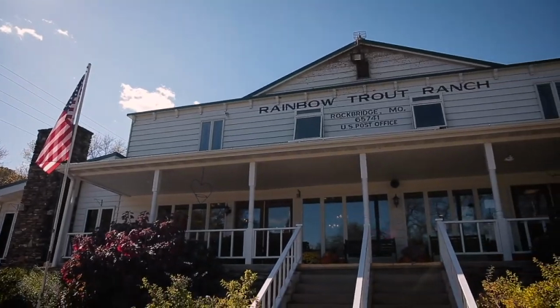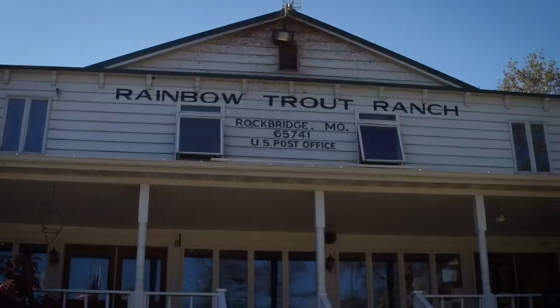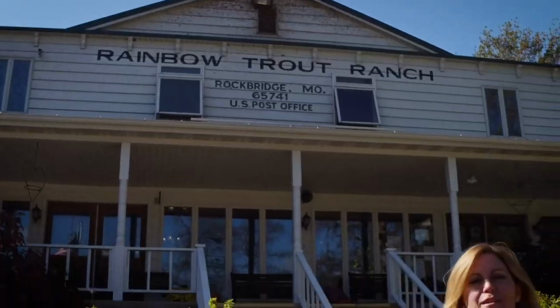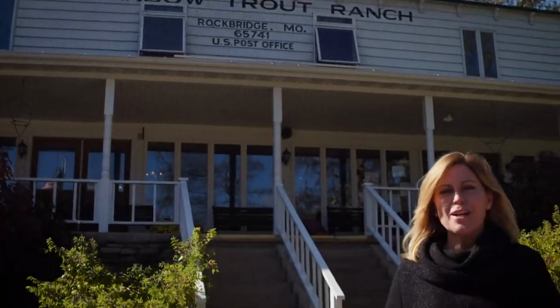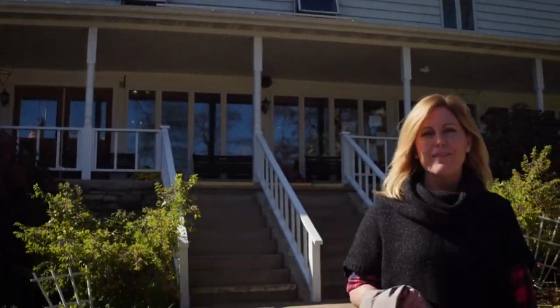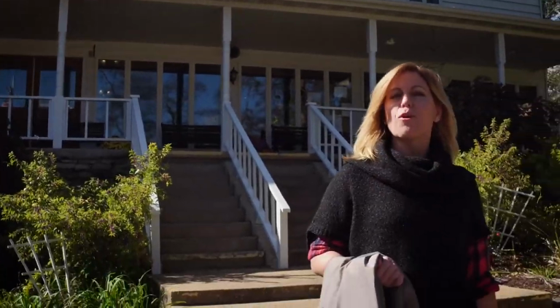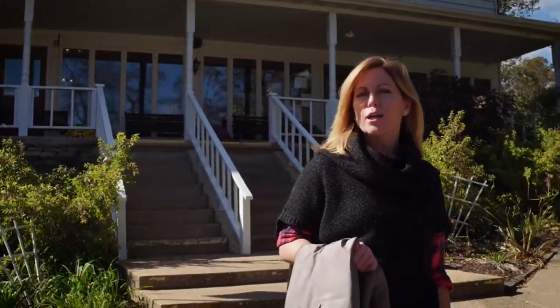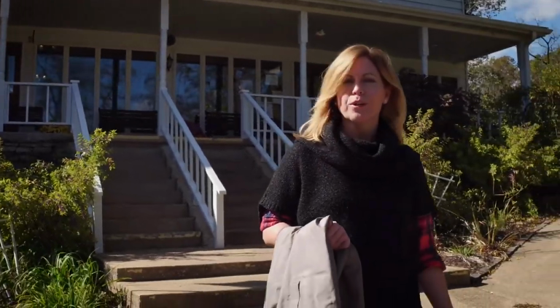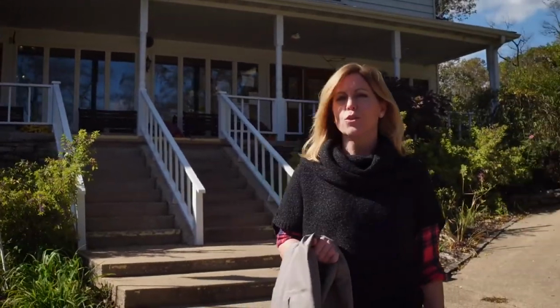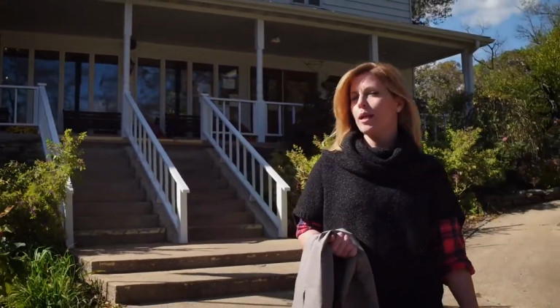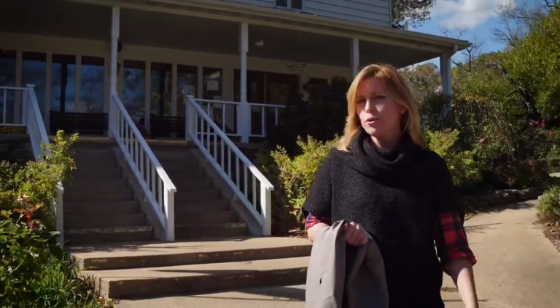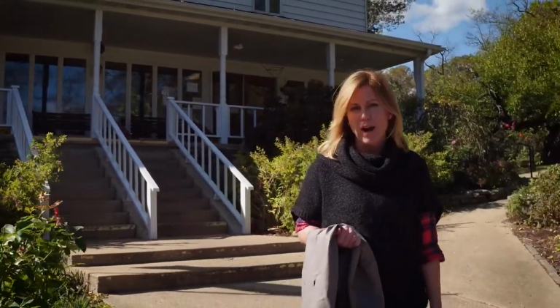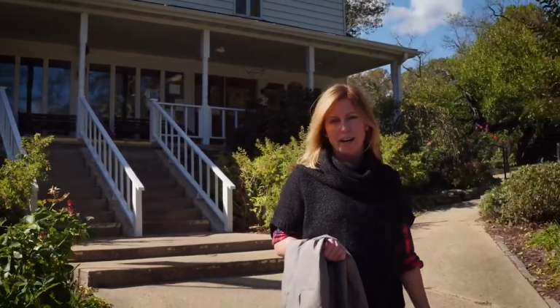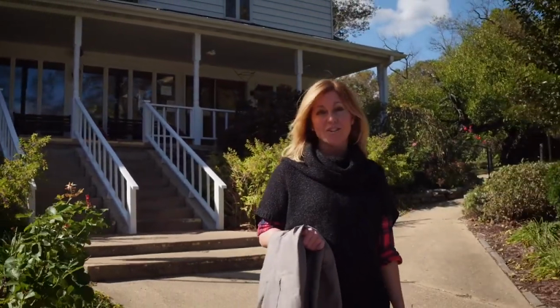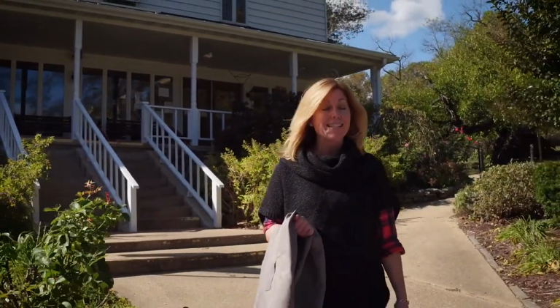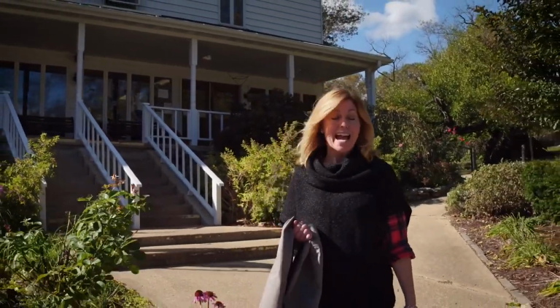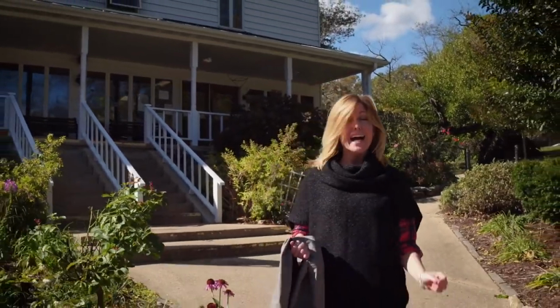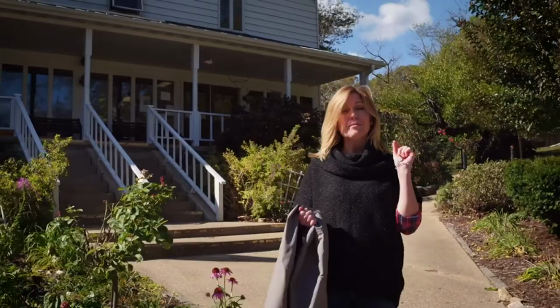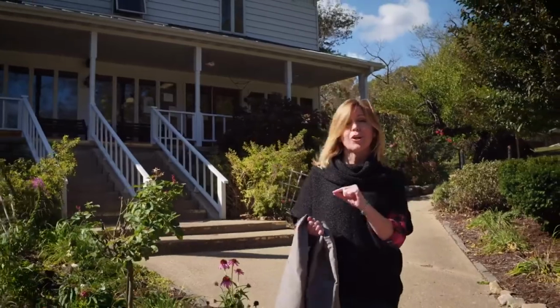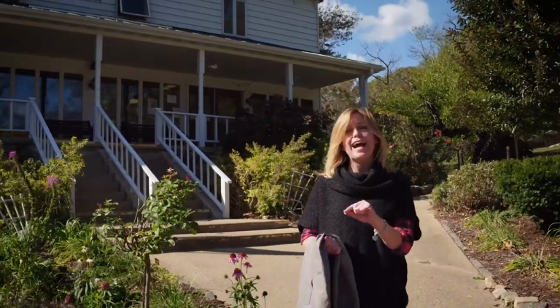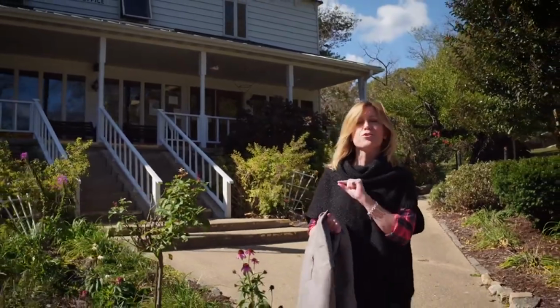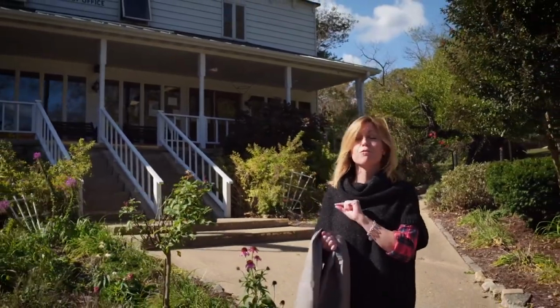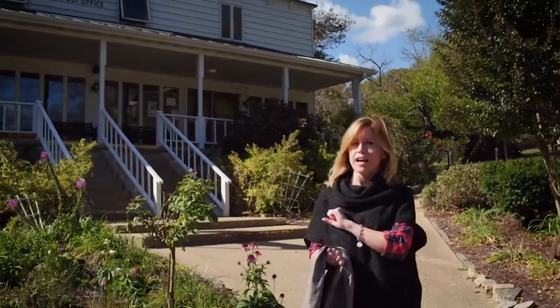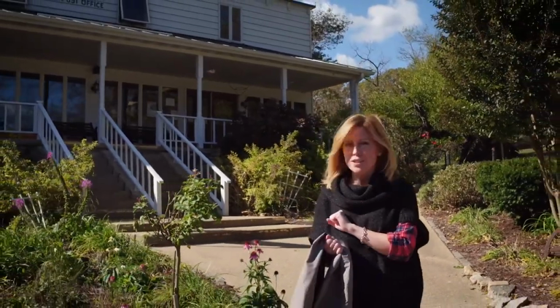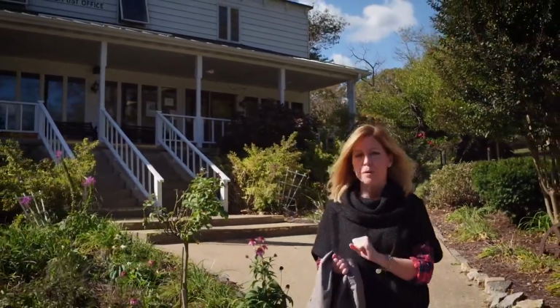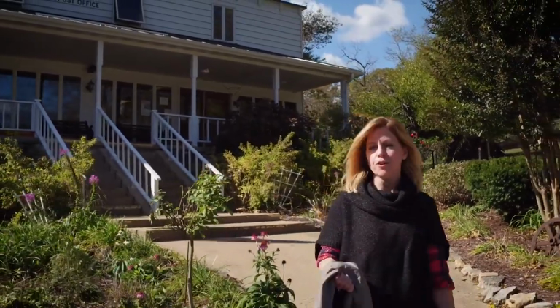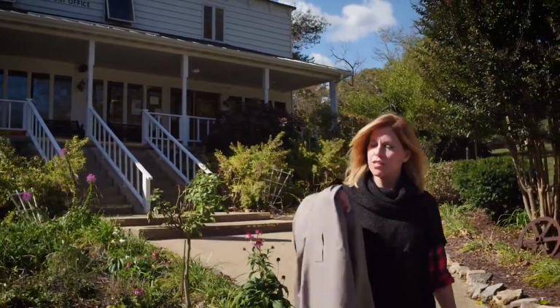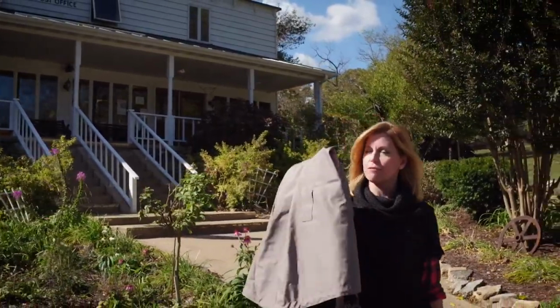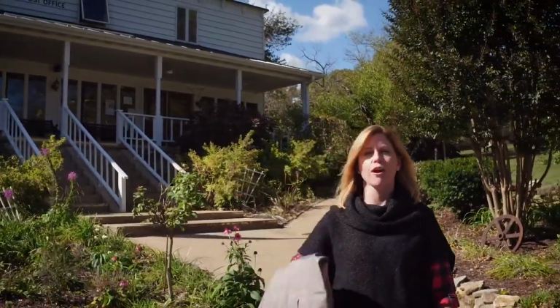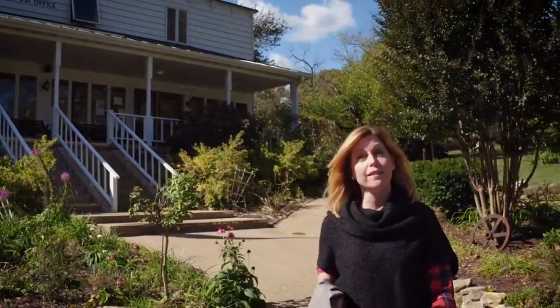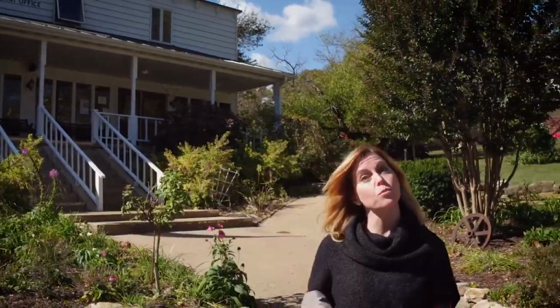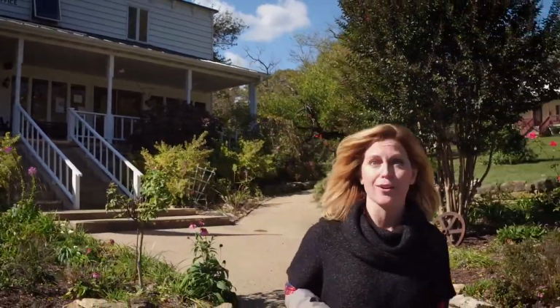I am here at the Rockbridge Rainbow Trout Ranch and today I am learning how to fly fish, but first I have to put on these waders.